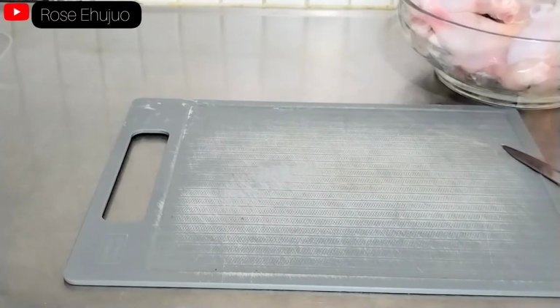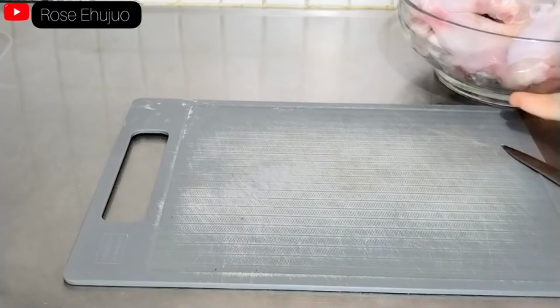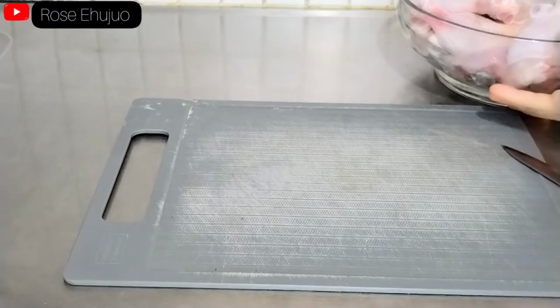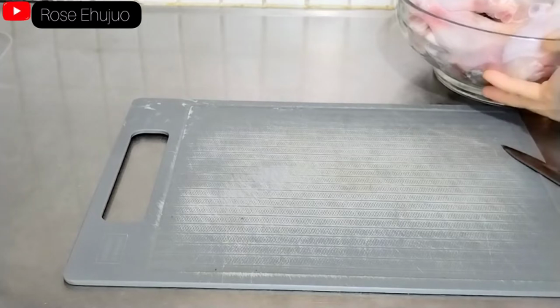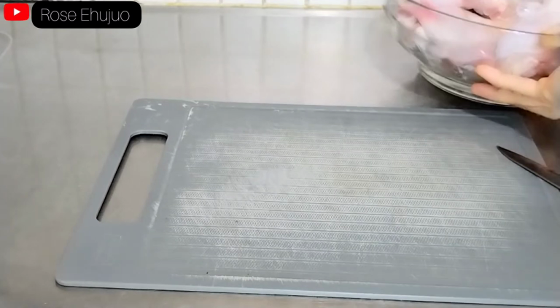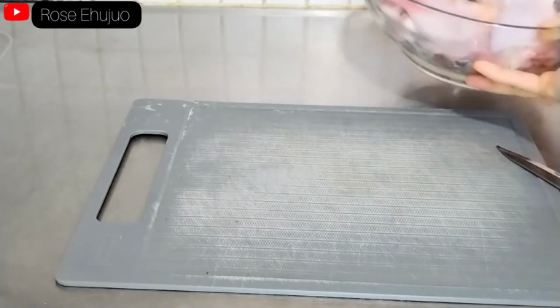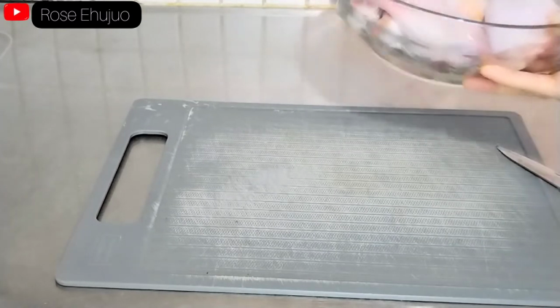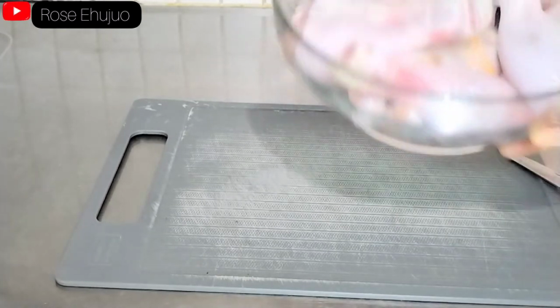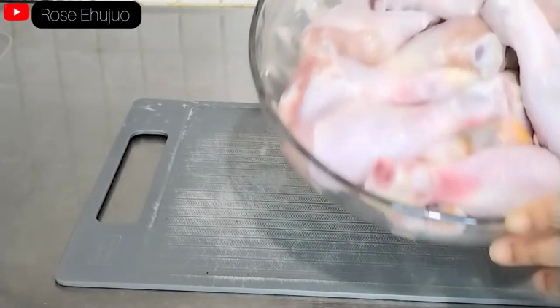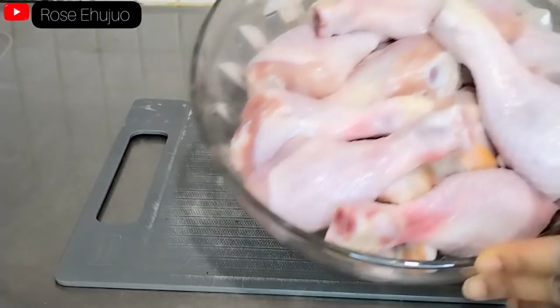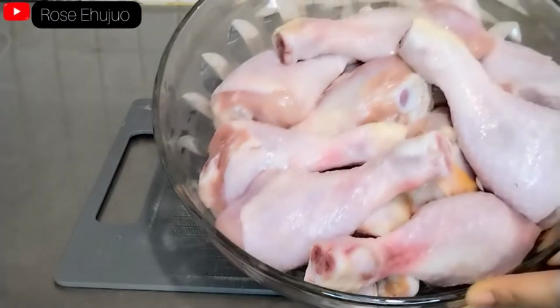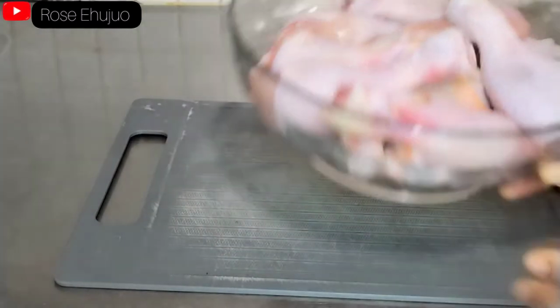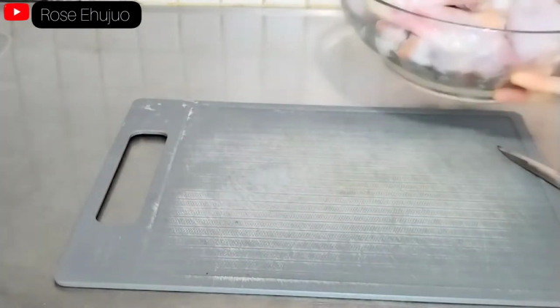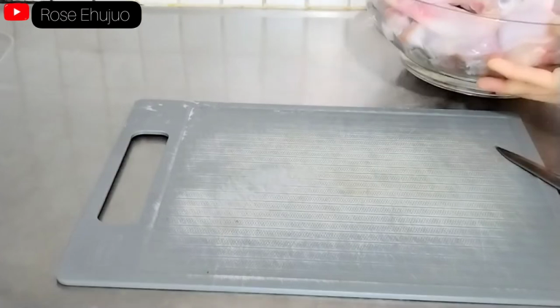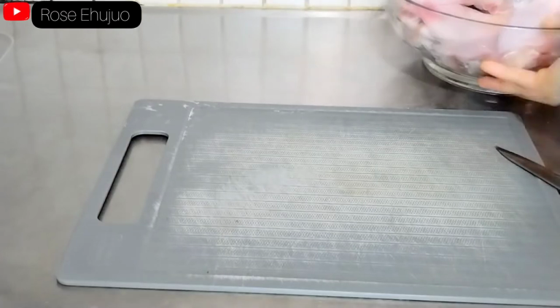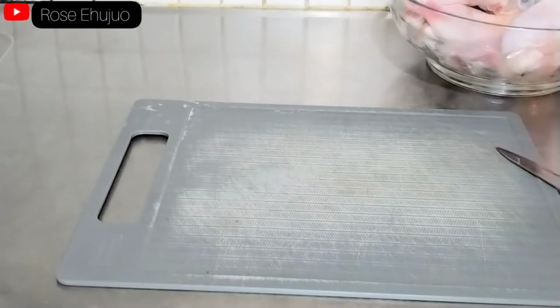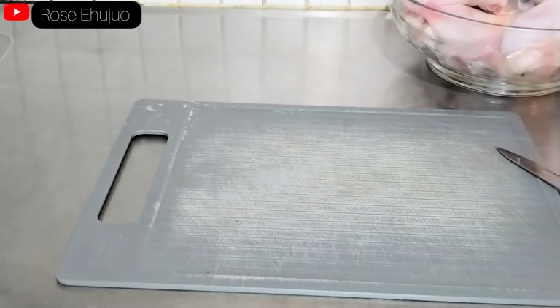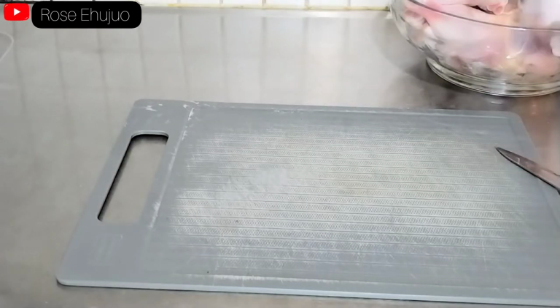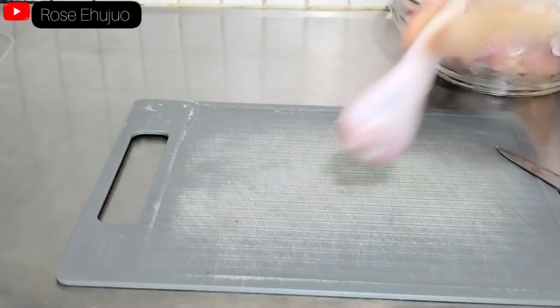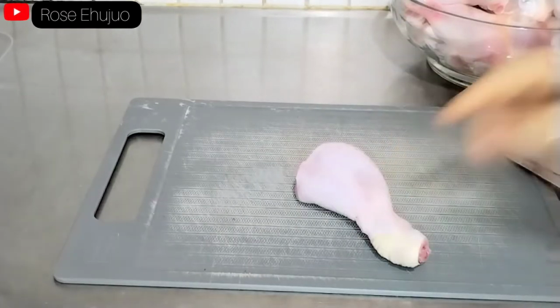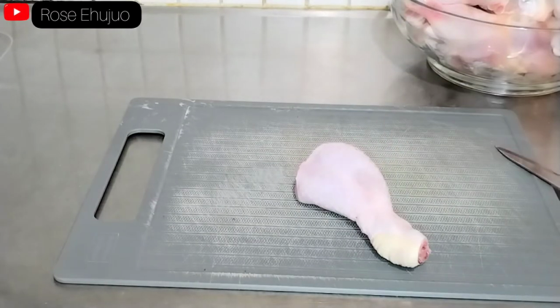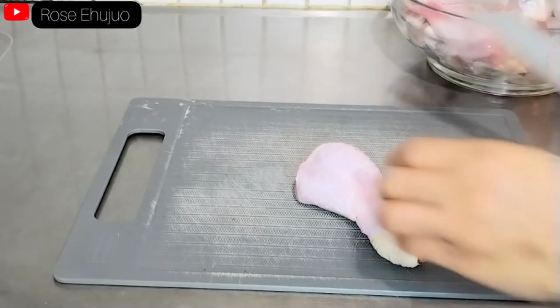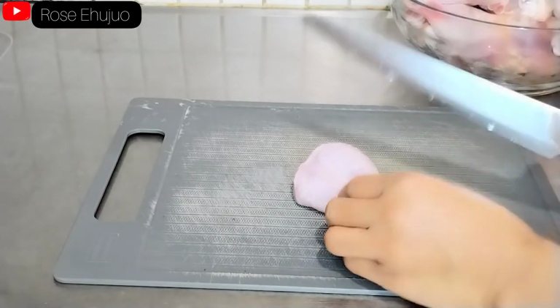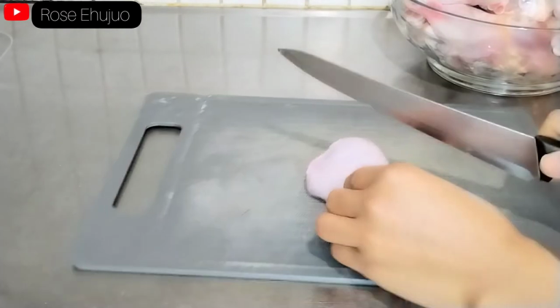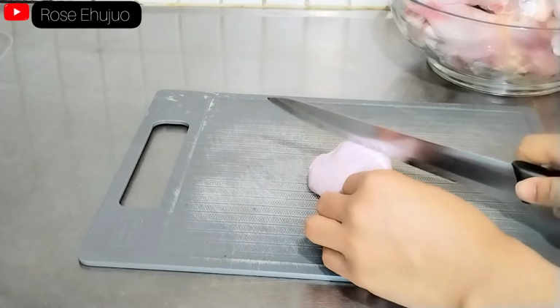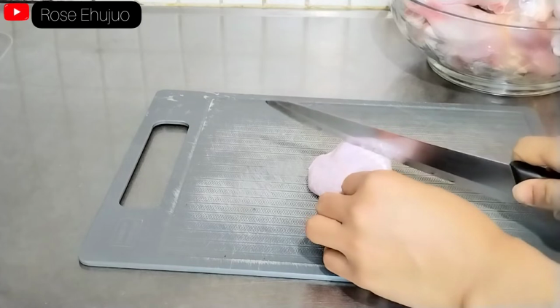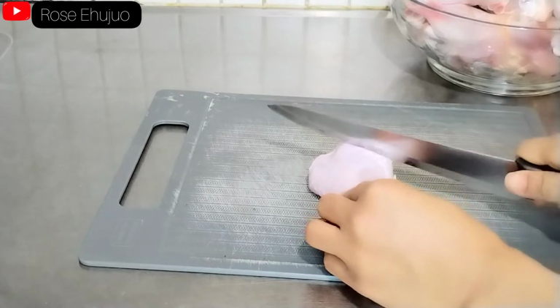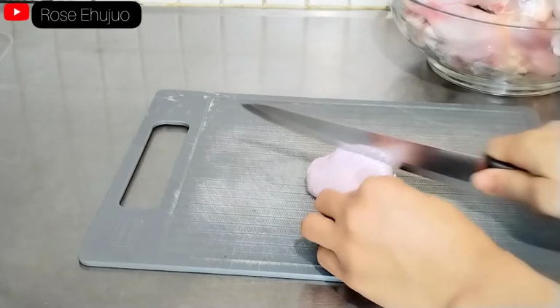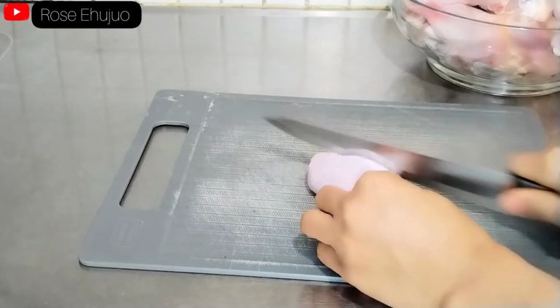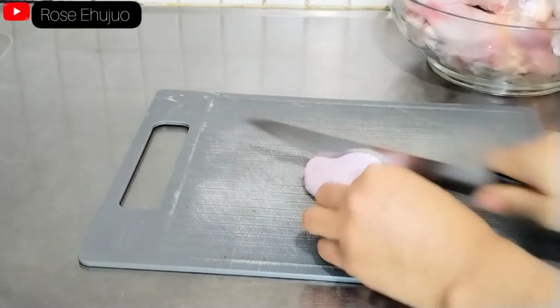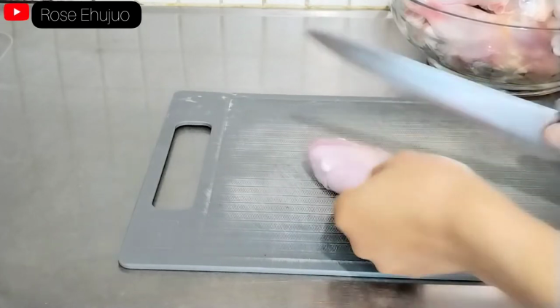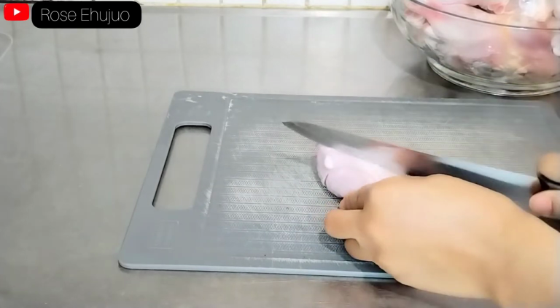Right now I'm going to make an incision on our drumsticks. My hands are clean — make sure you clean your hands before you do this. I'll be making an incision.